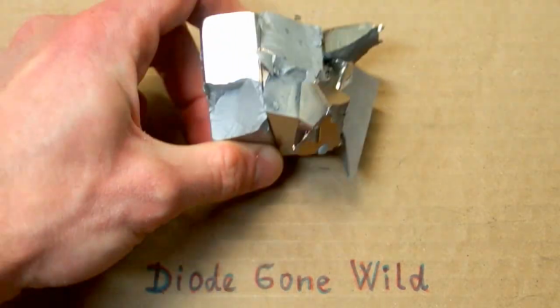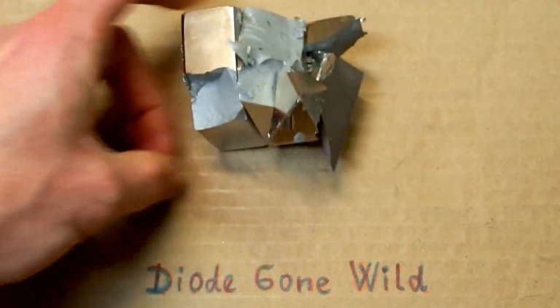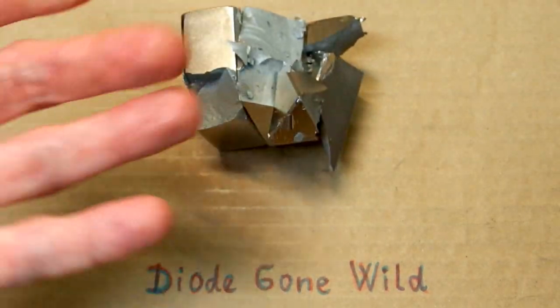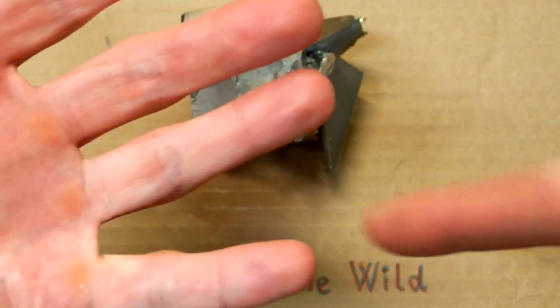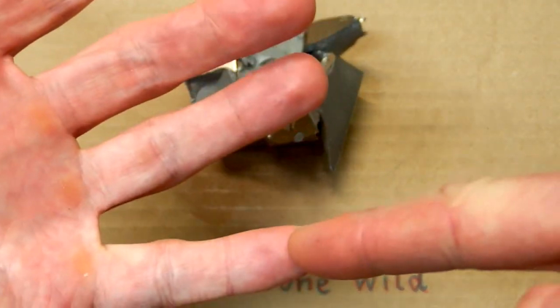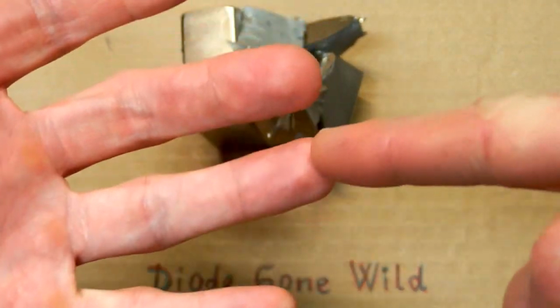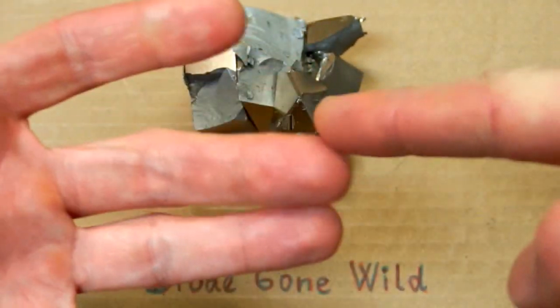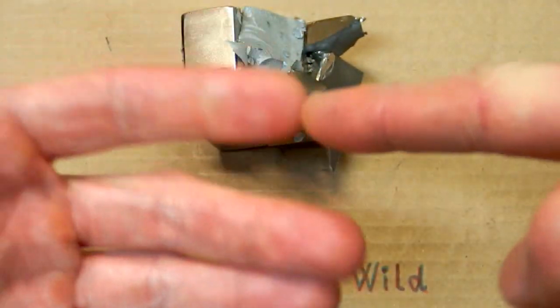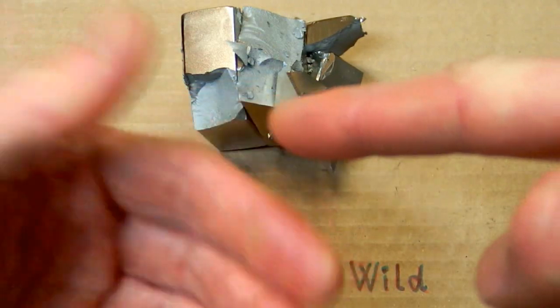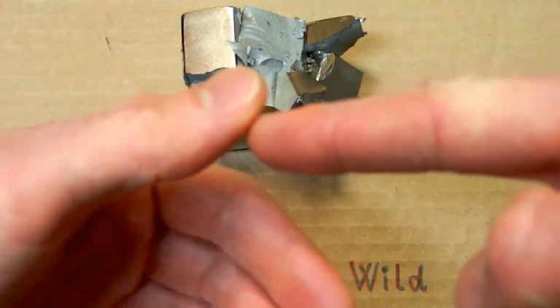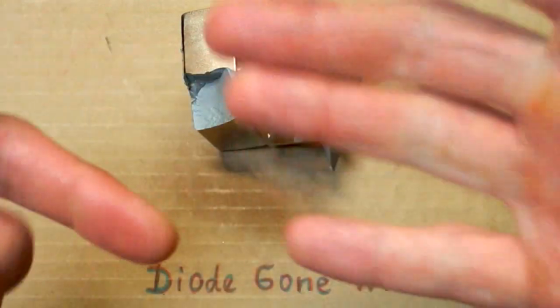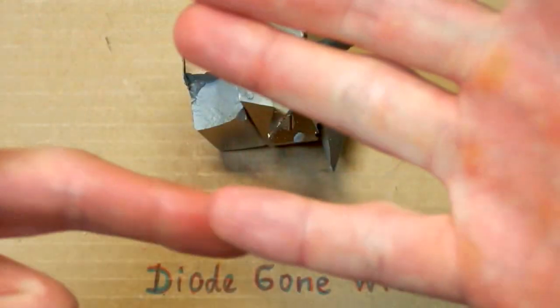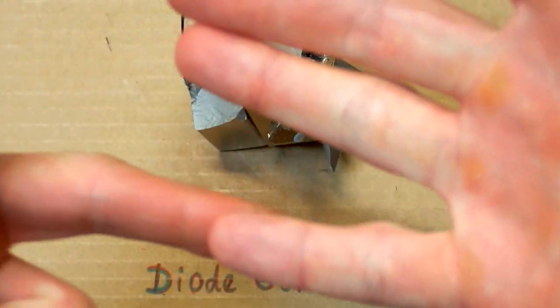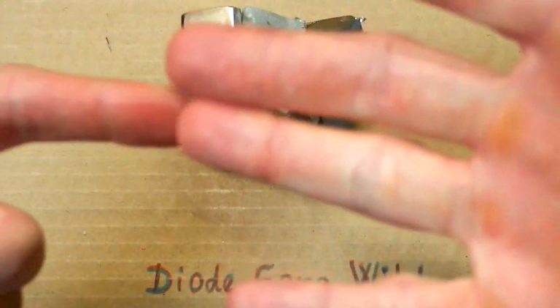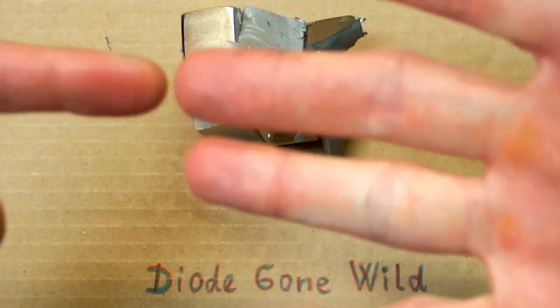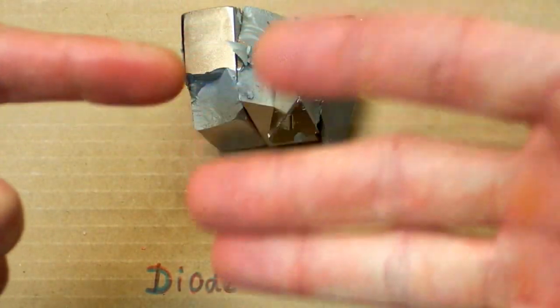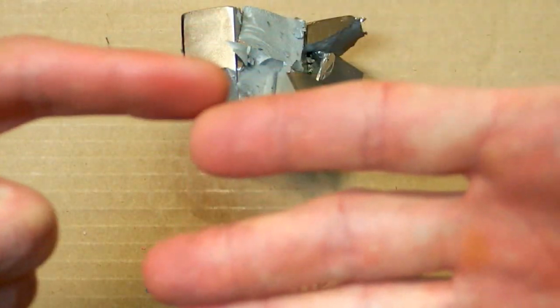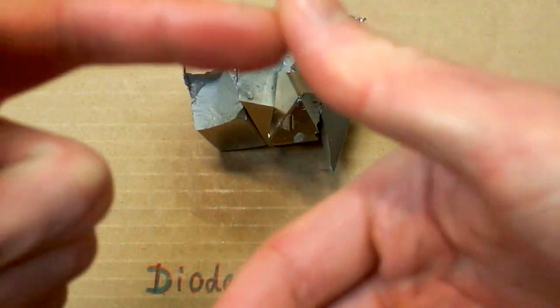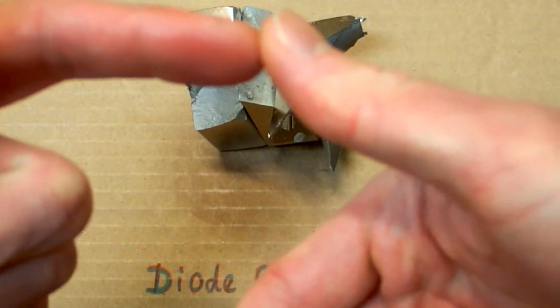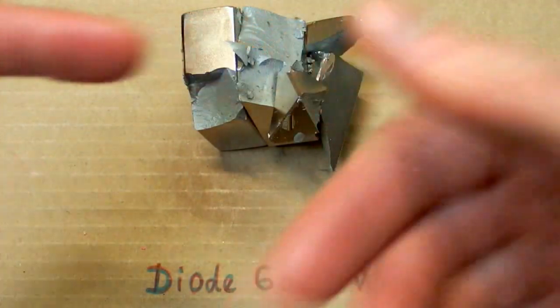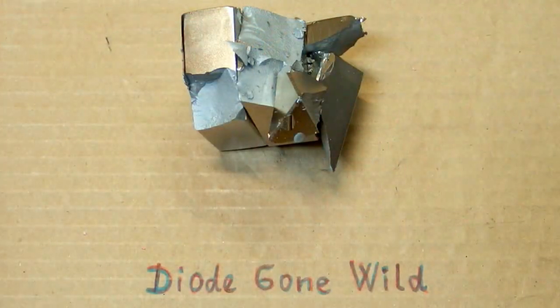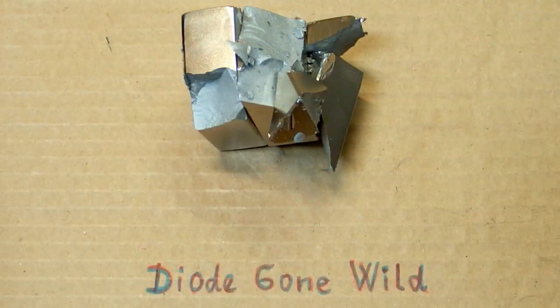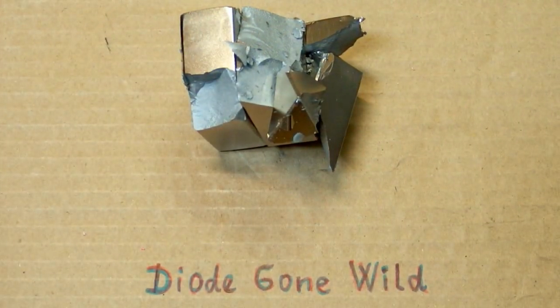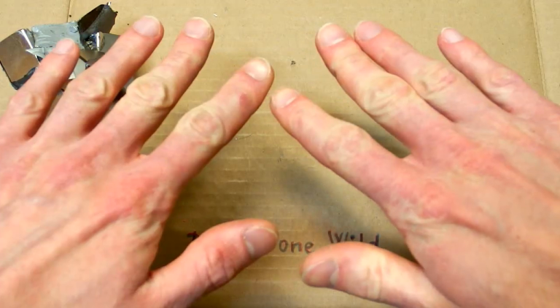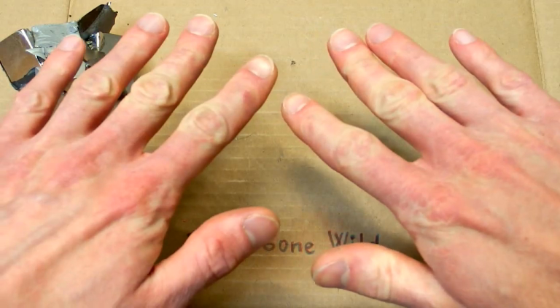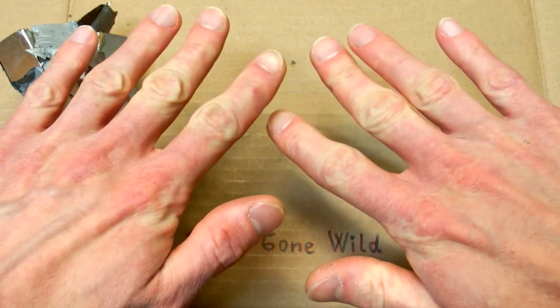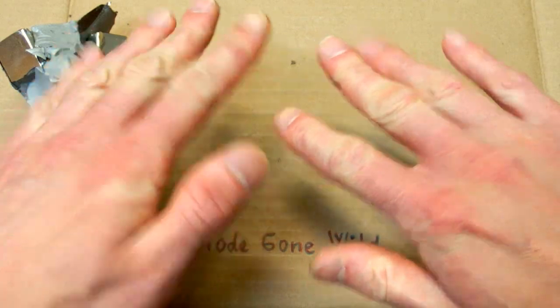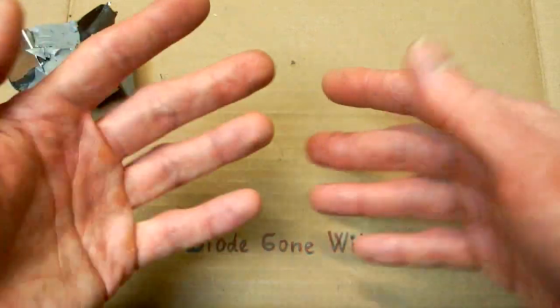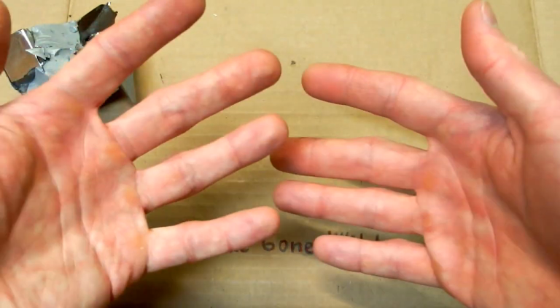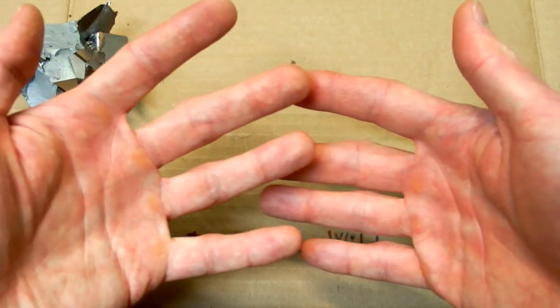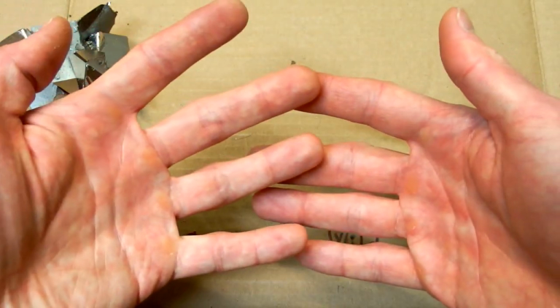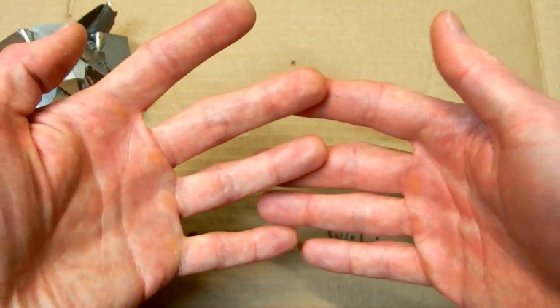I was shocked, and also surprised how stupid I am. I was counting my fingers and, surprisingly, I had all of them. I was really lucky to get away without any injury.